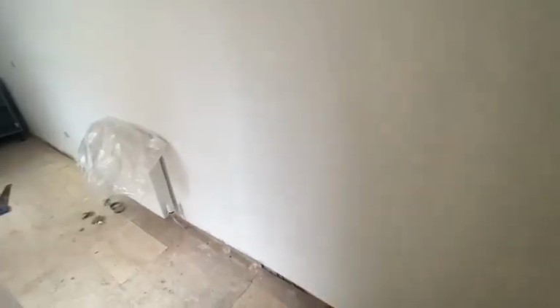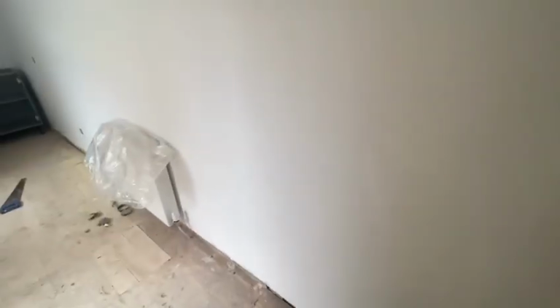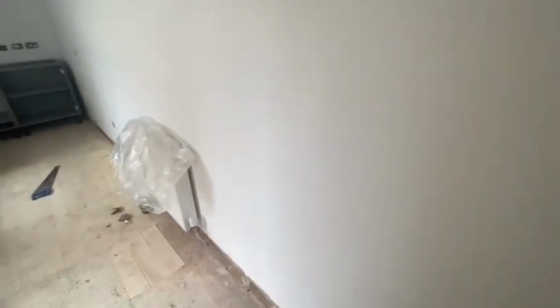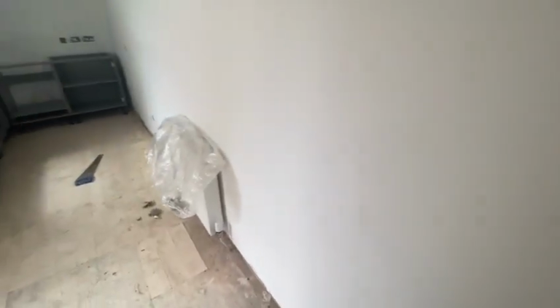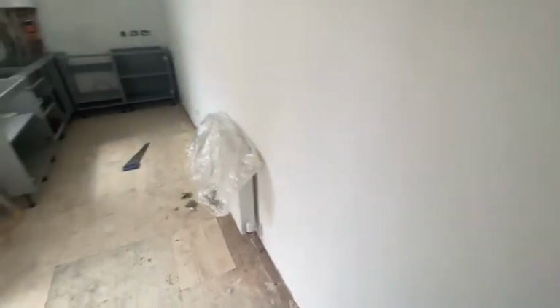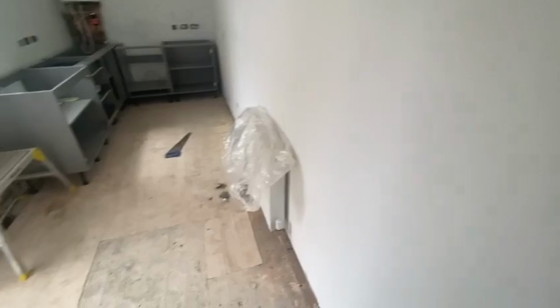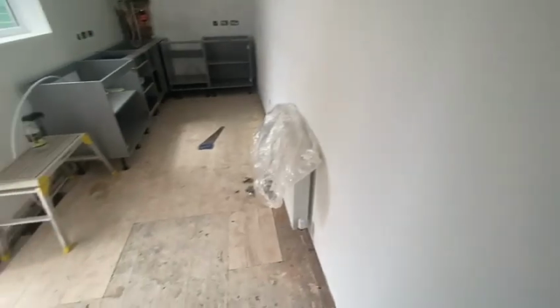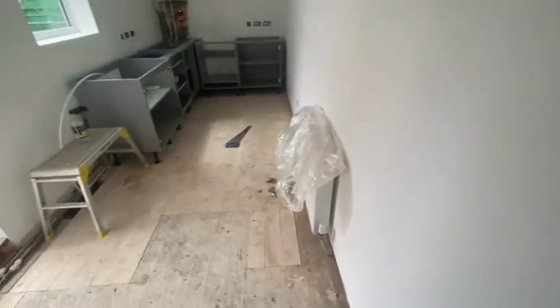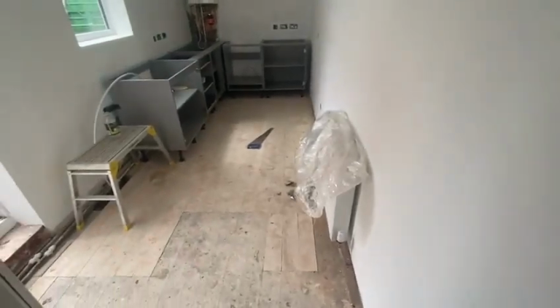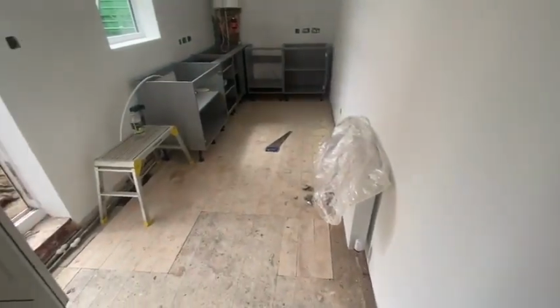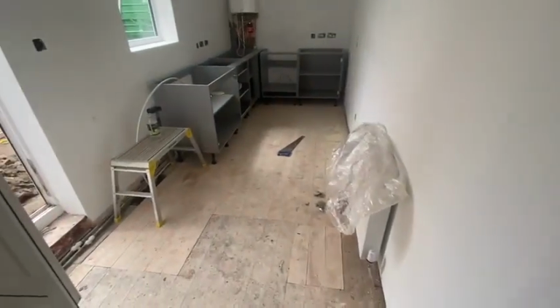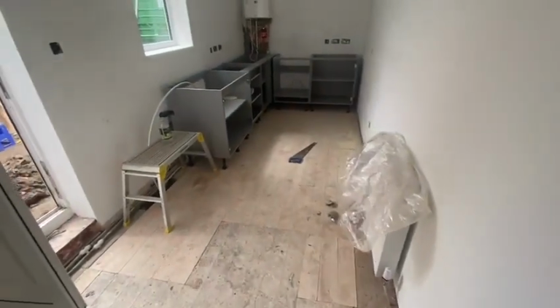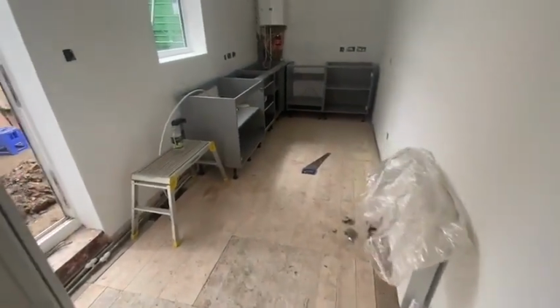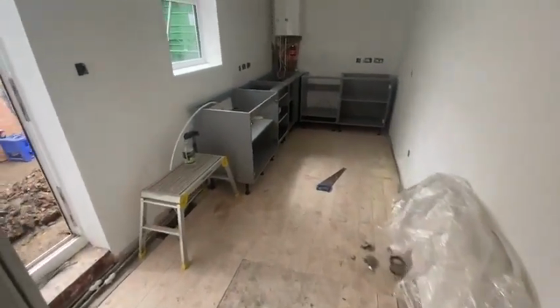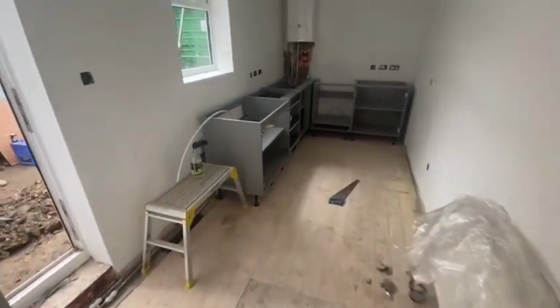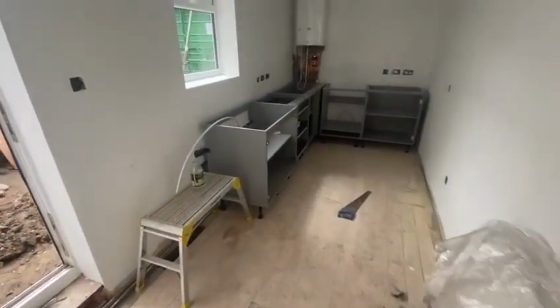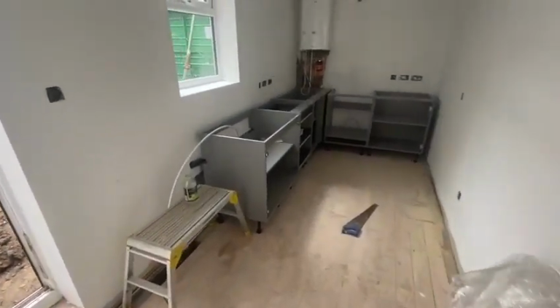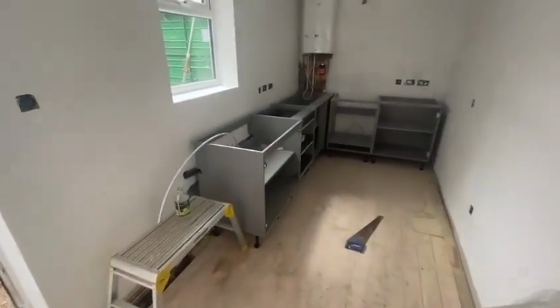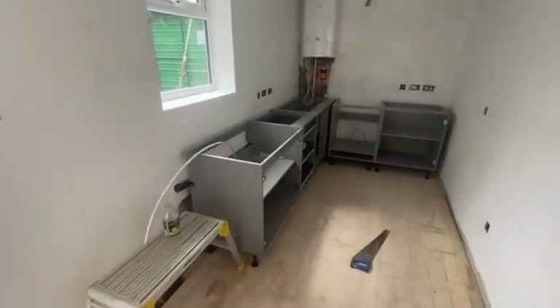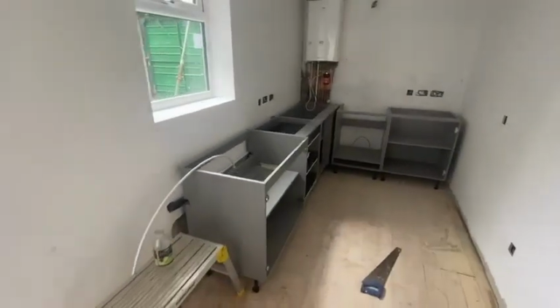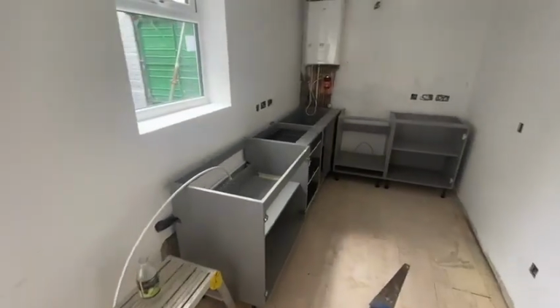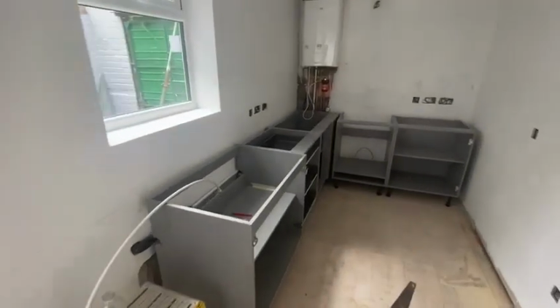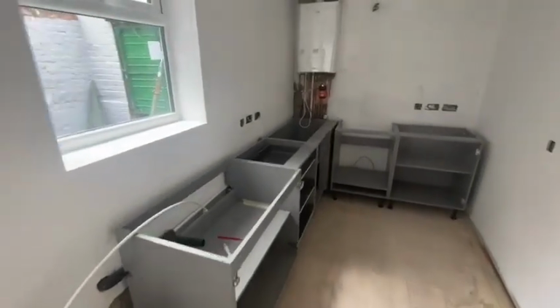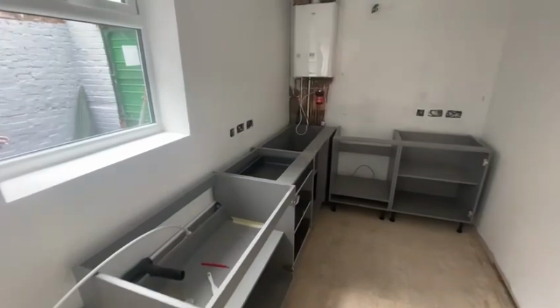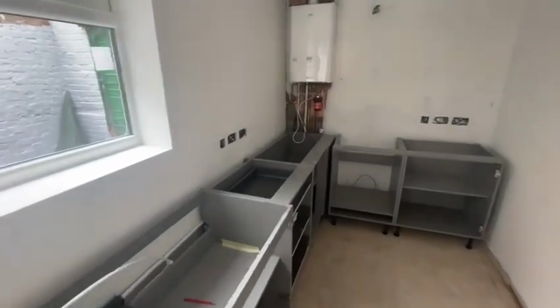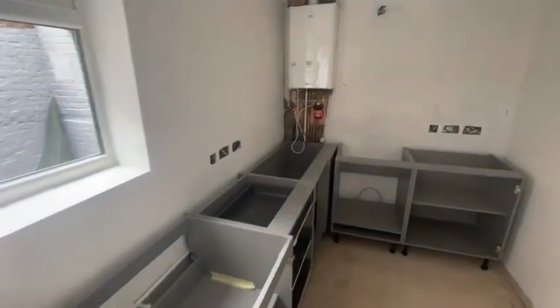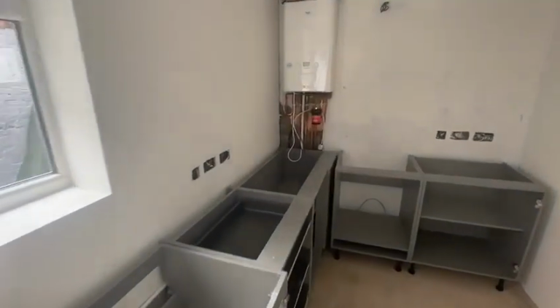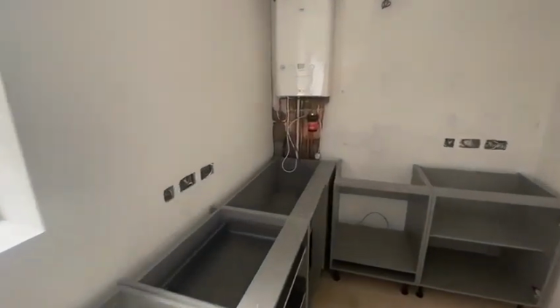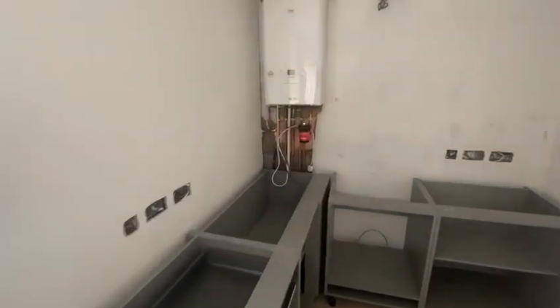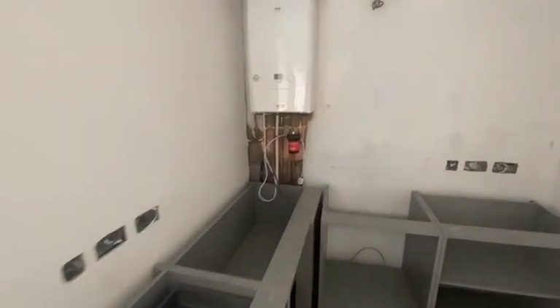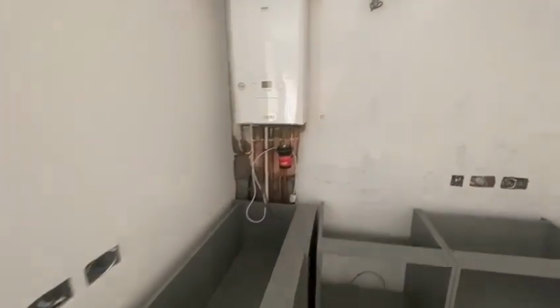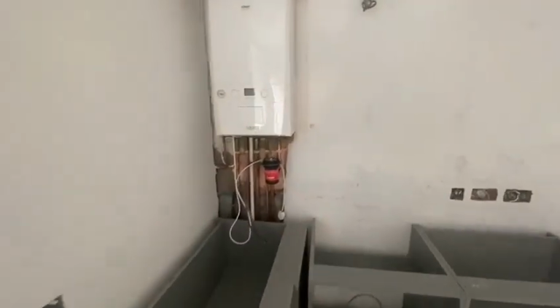A new radiator and new boiler have been installed in the kitchen. The kitchen installation is in progress and will be finished by the end of this week.